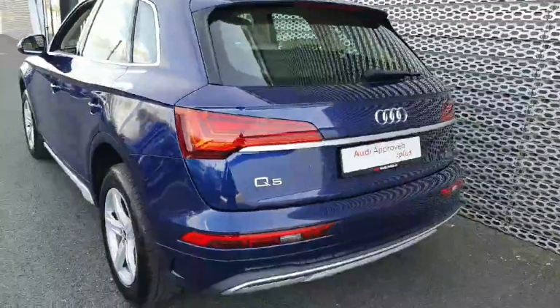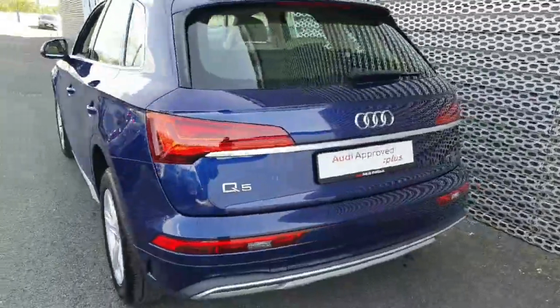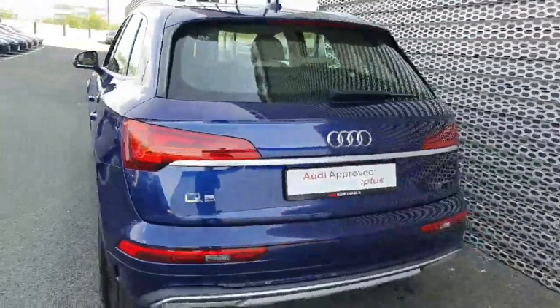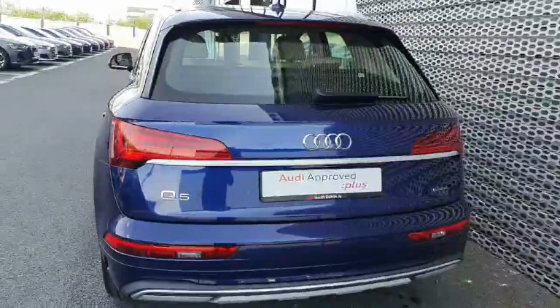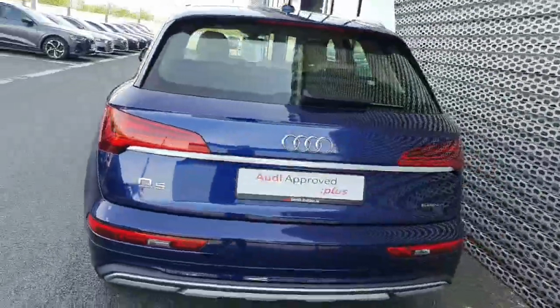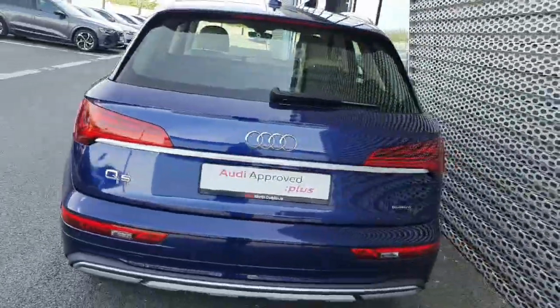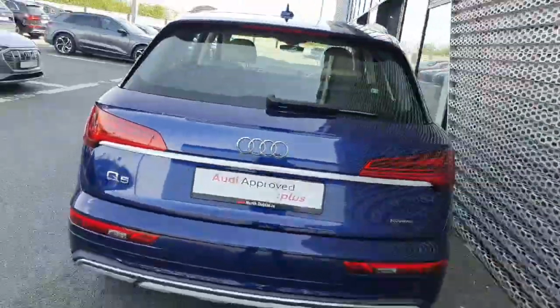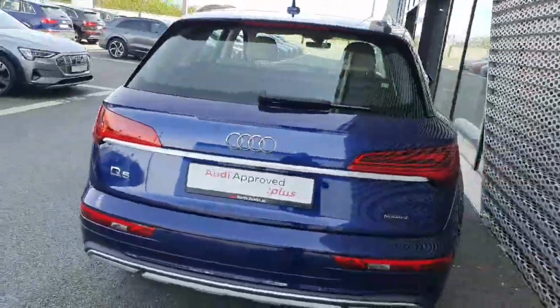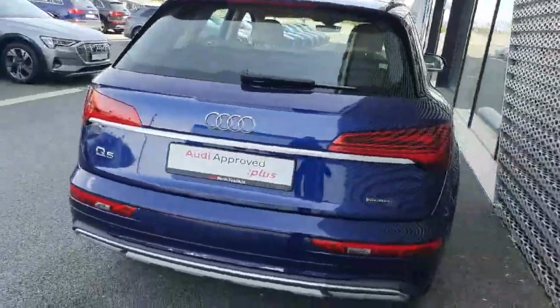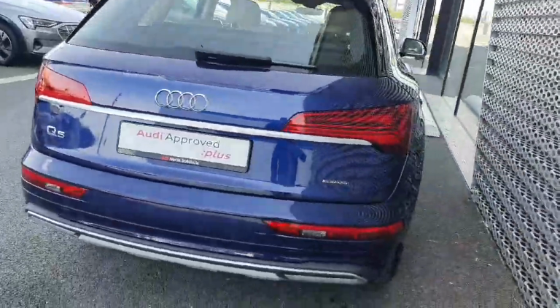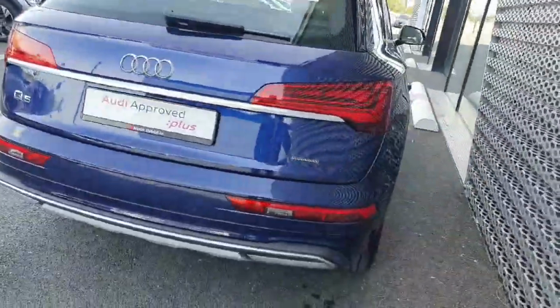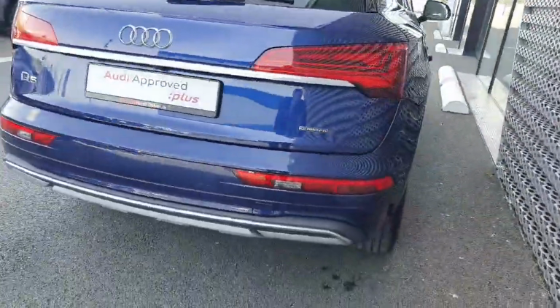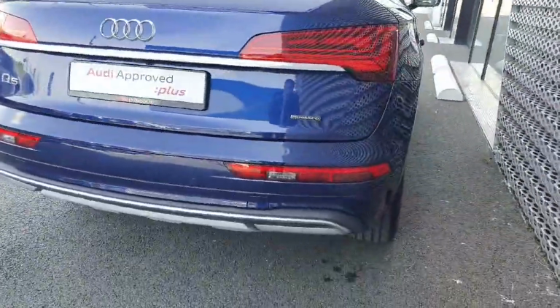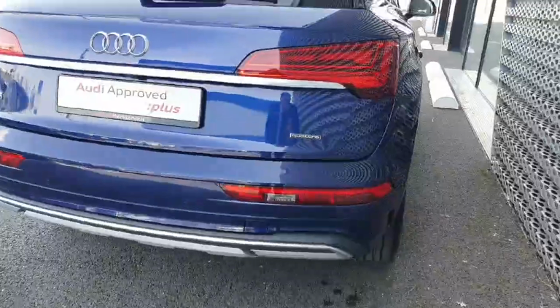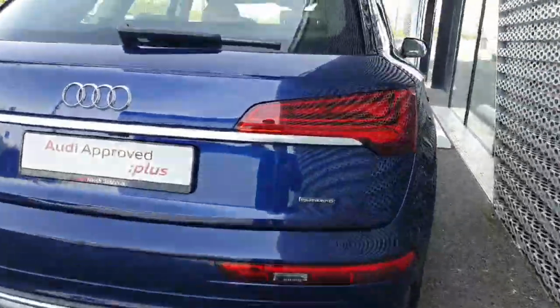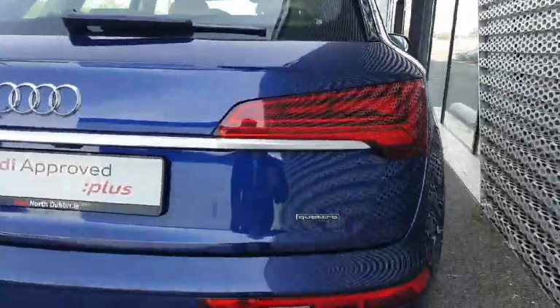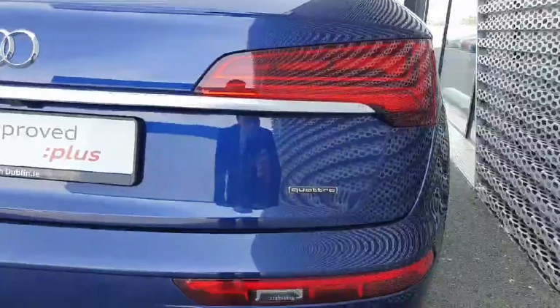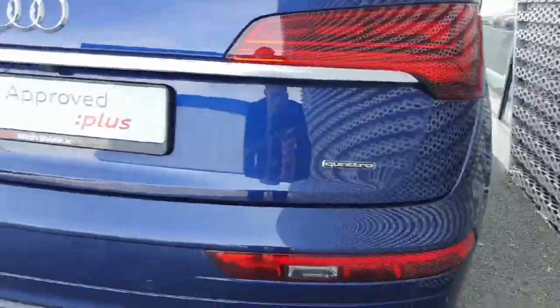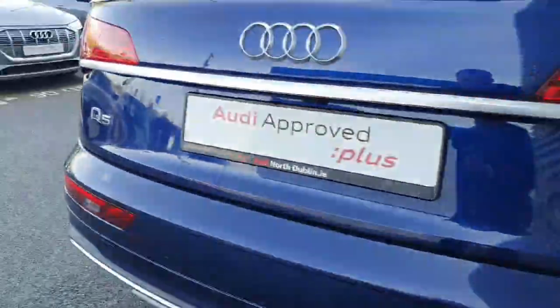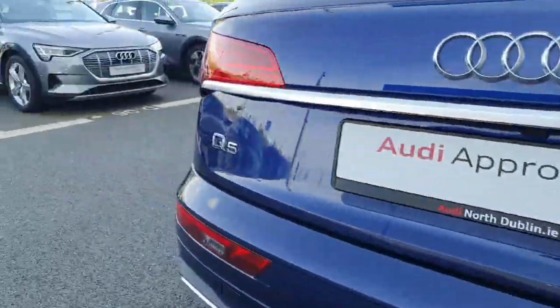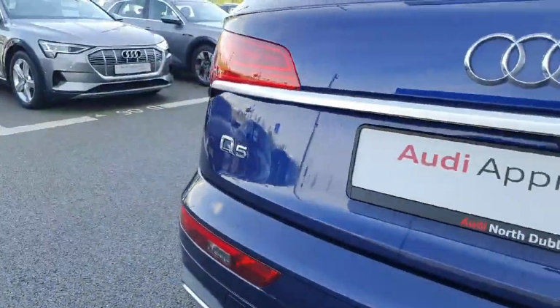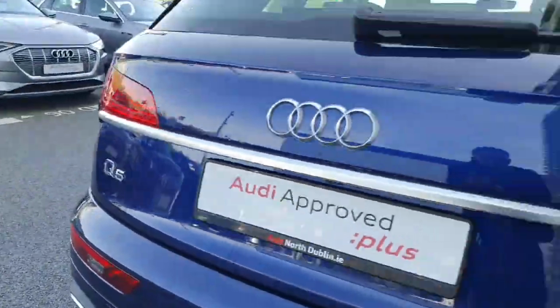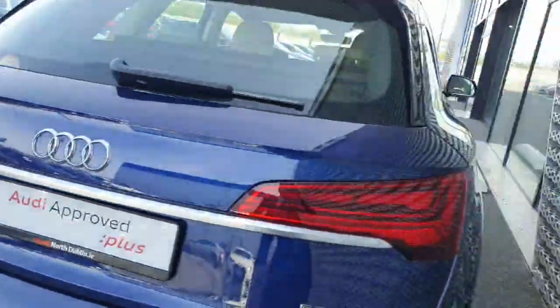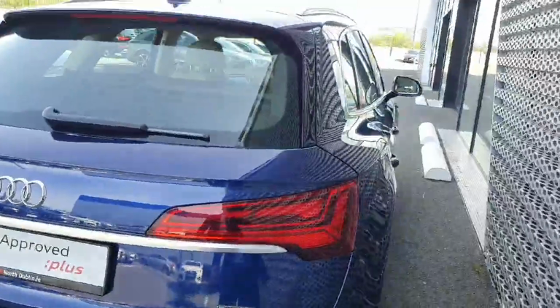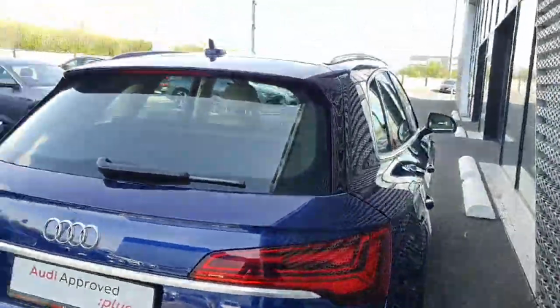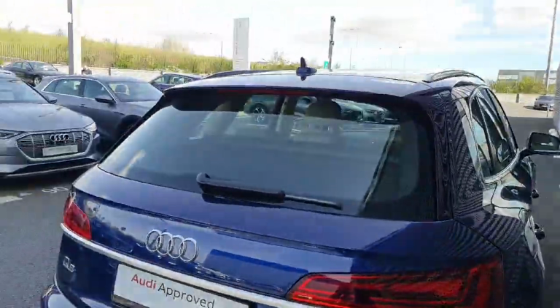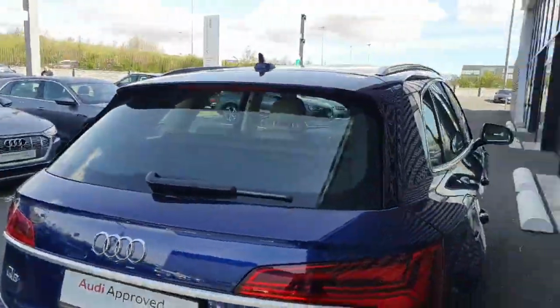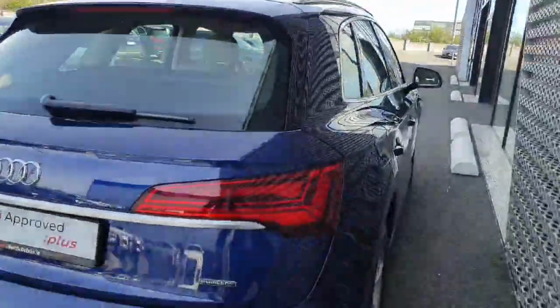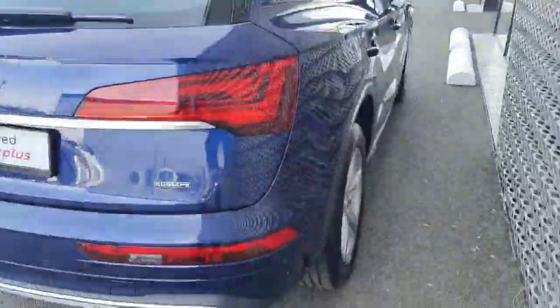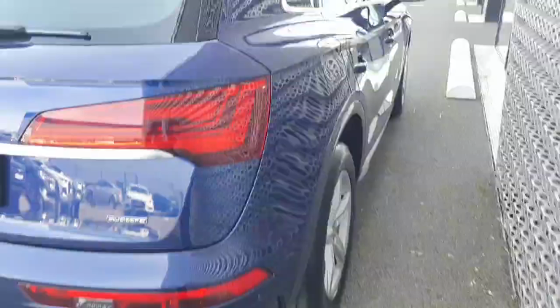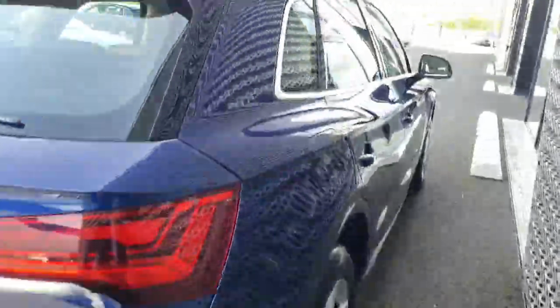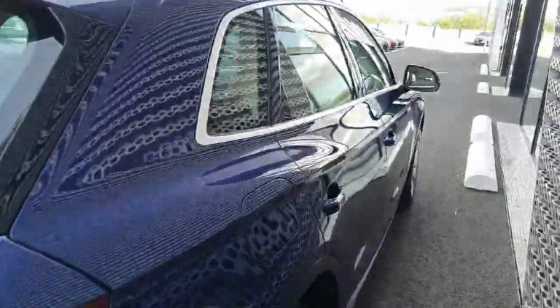Along to the back we've got LED tail lights, rear parking sensors, the Quattro badge, Q5 badge, rear wiper — absolutely stunning car.